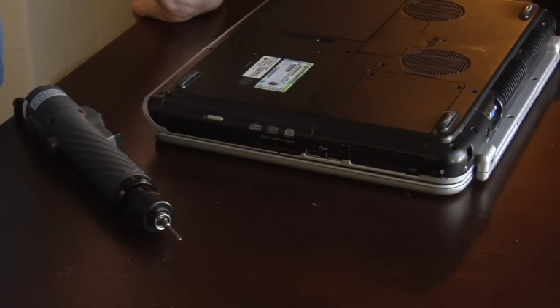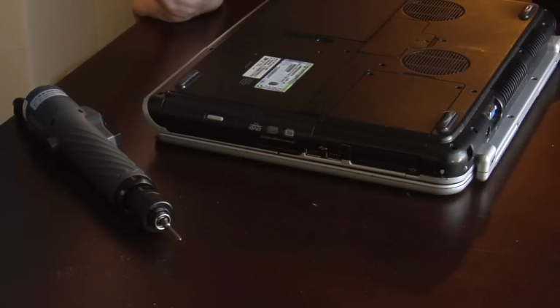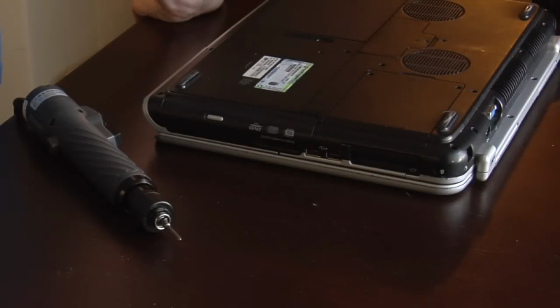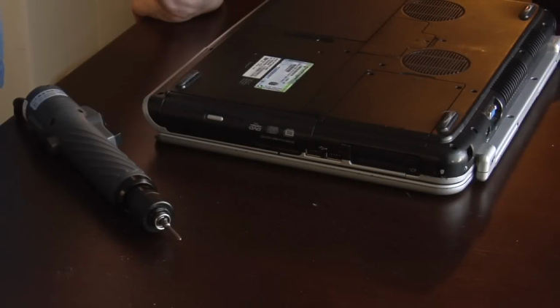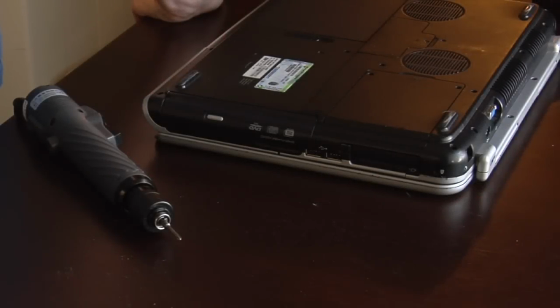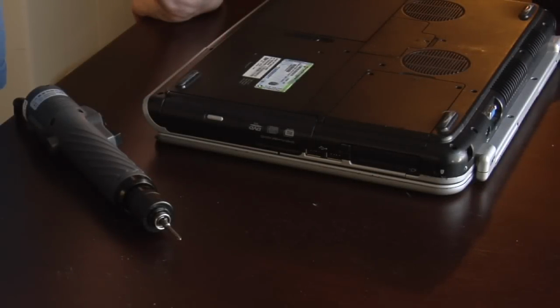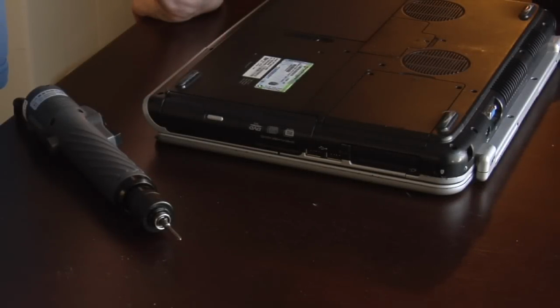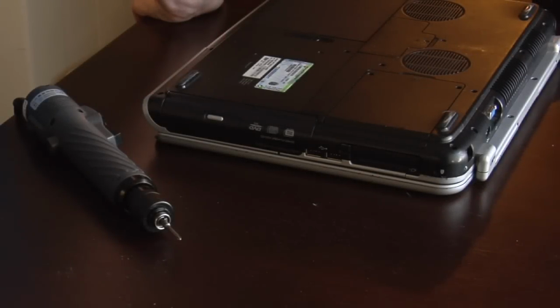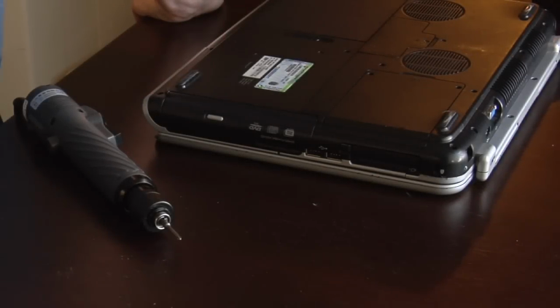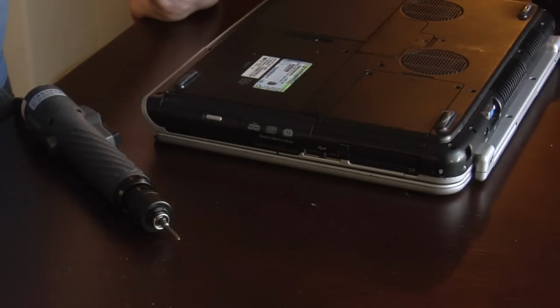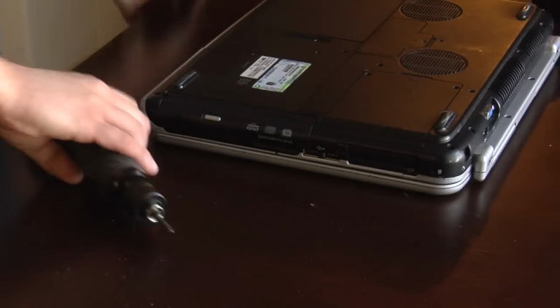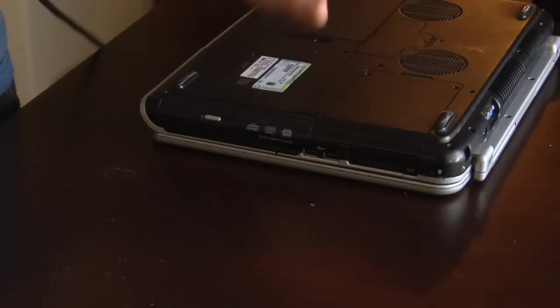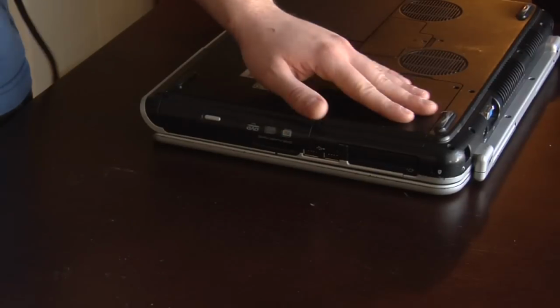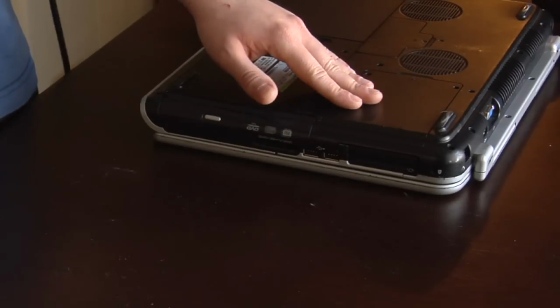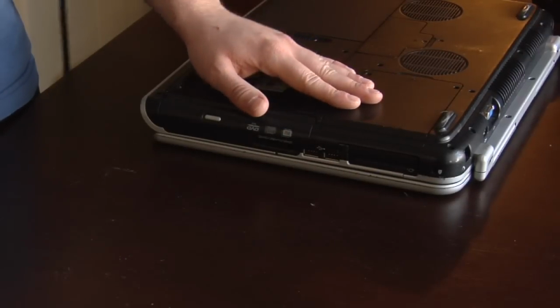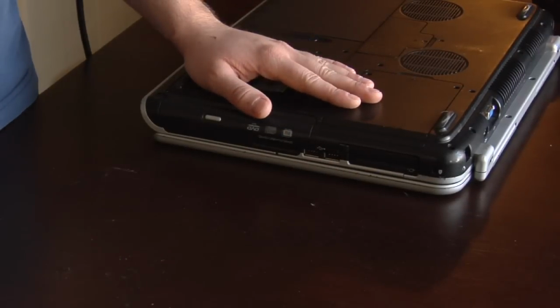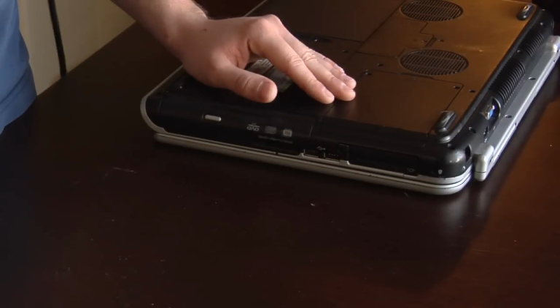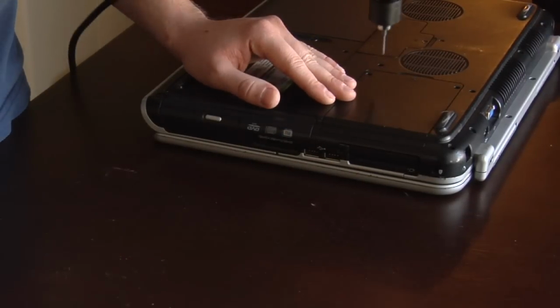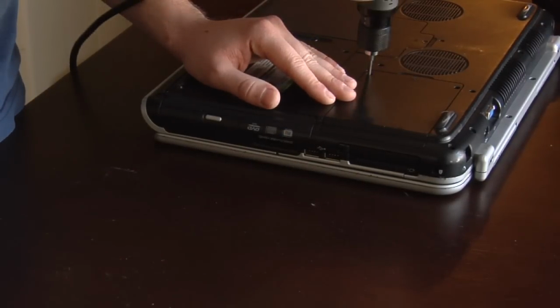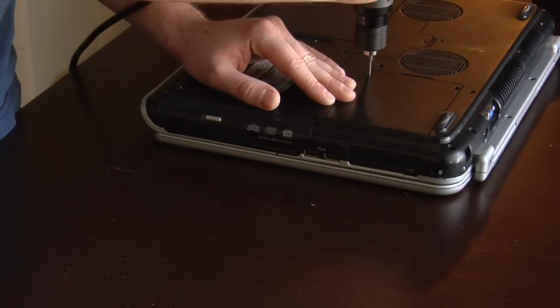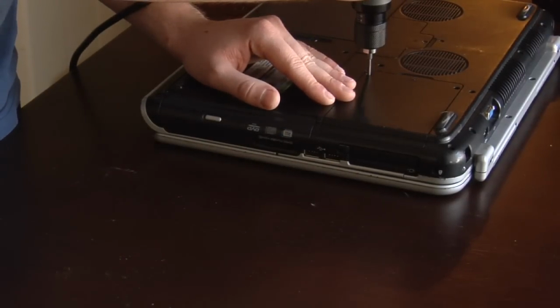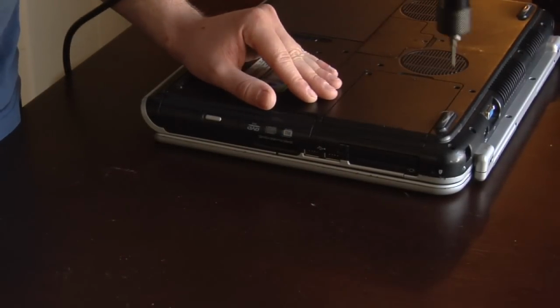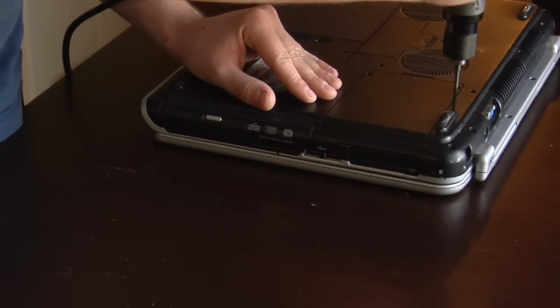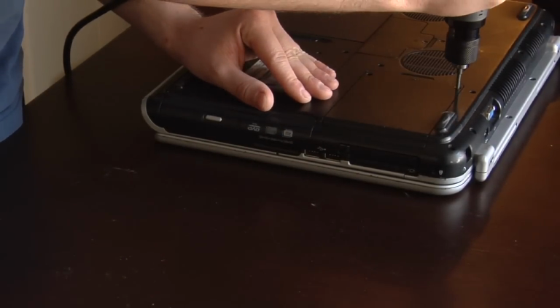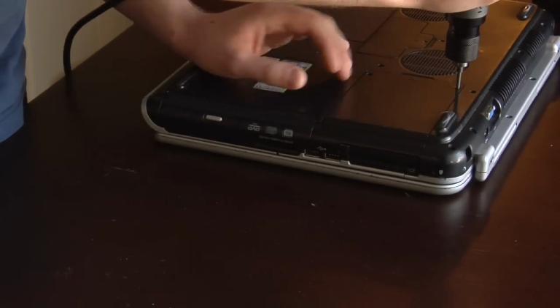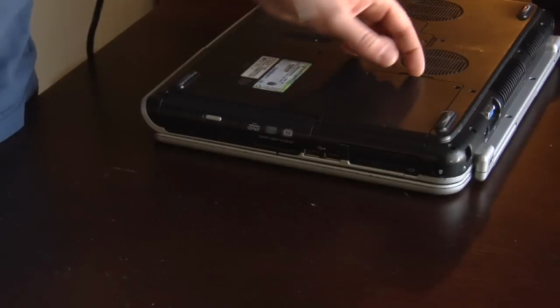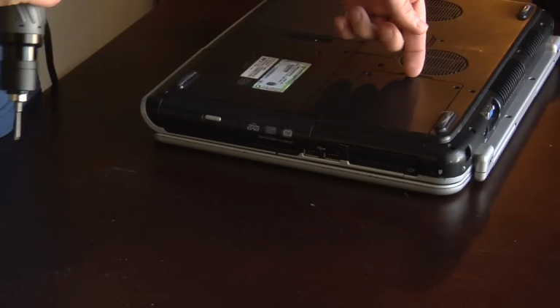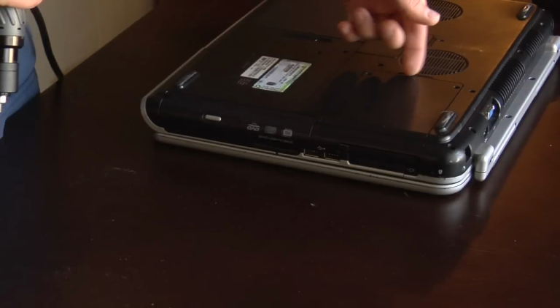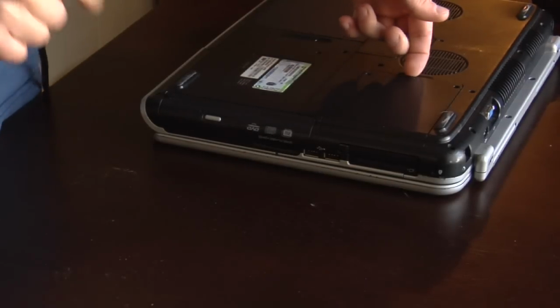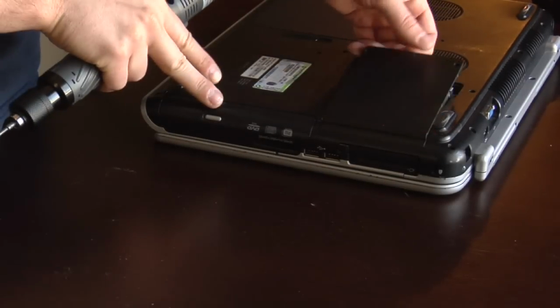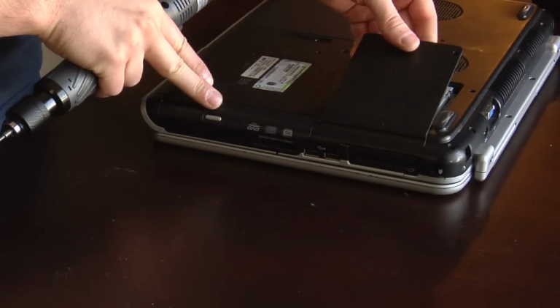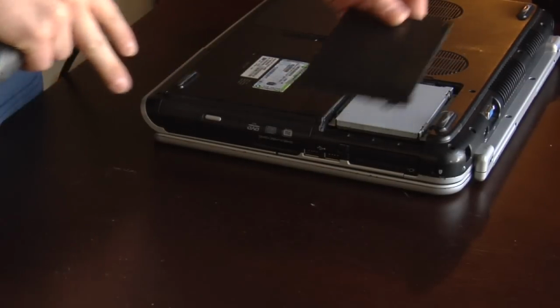This is how to replace a laptop hard drive. First you look for your hard drive bay. Undo the screws. Lift off the face plate.